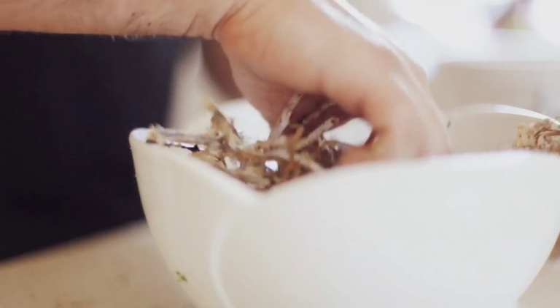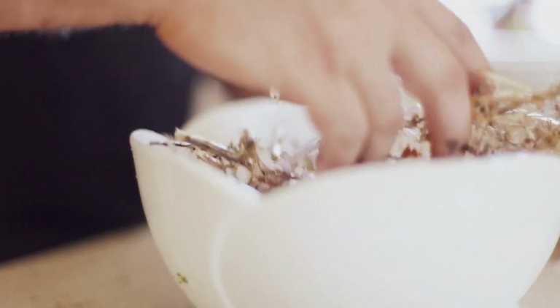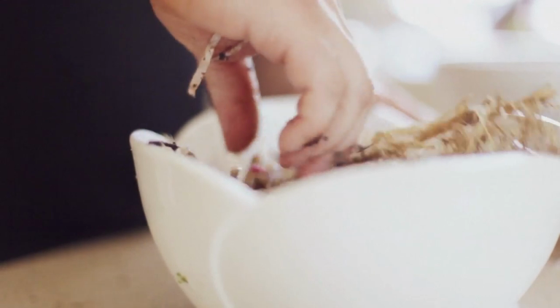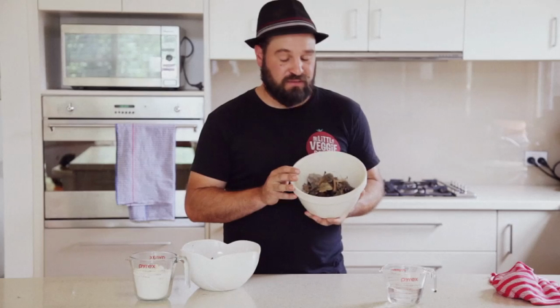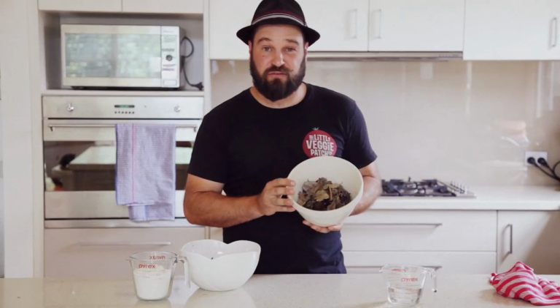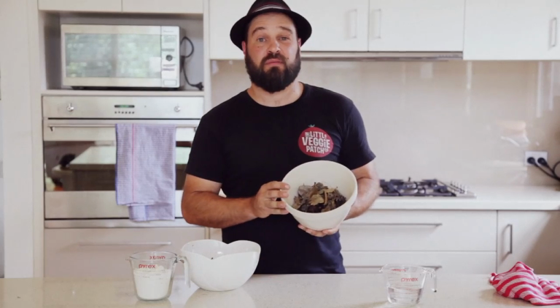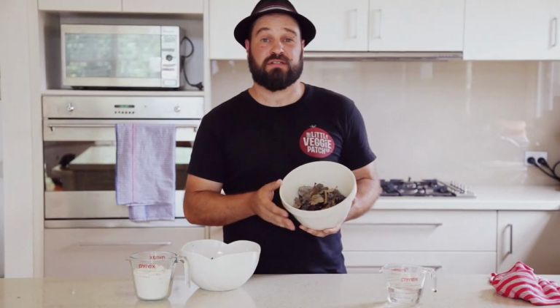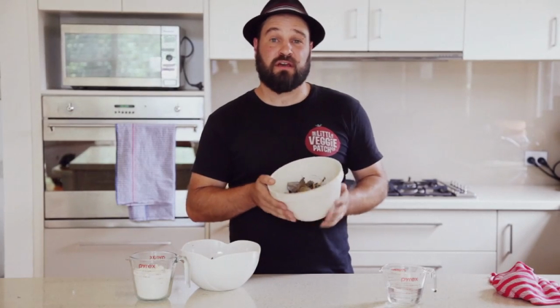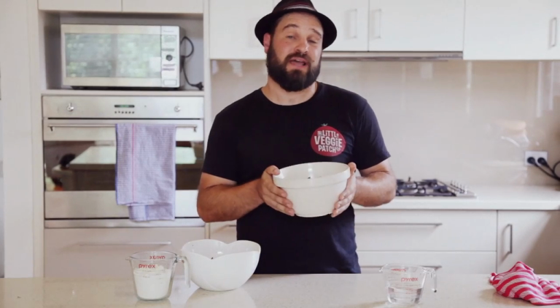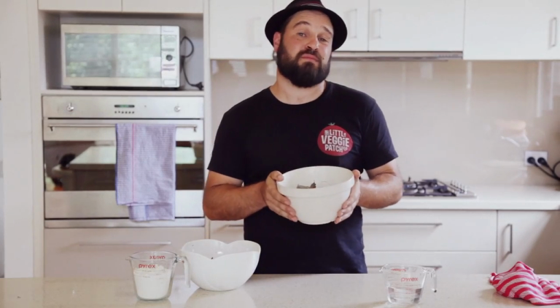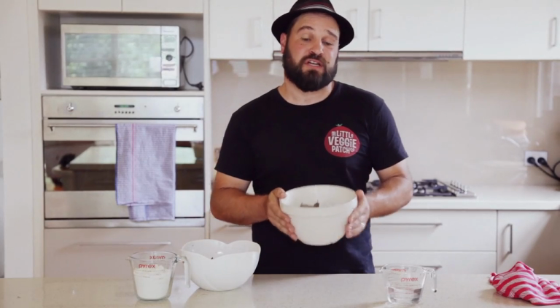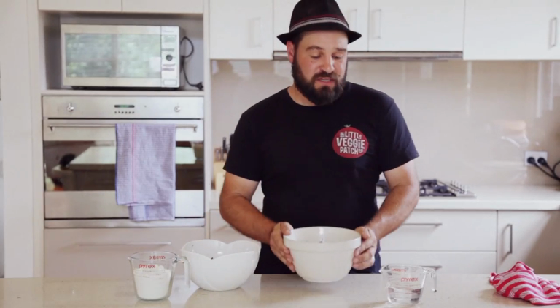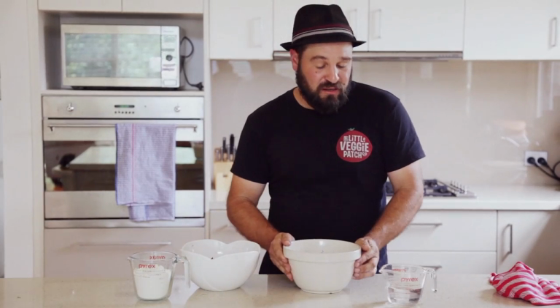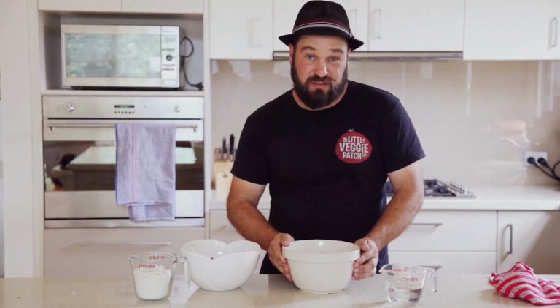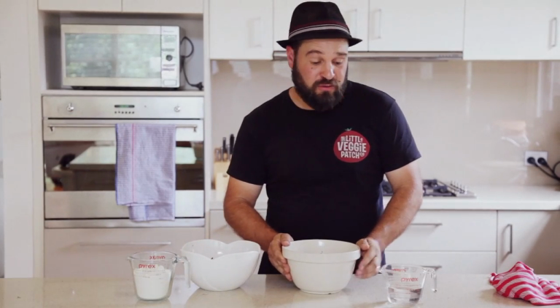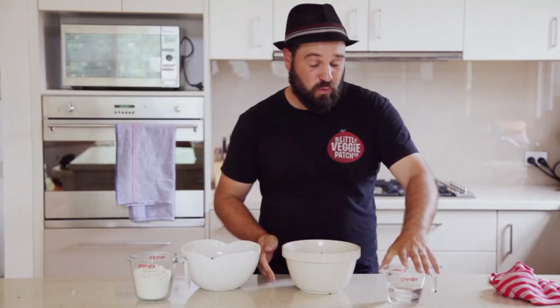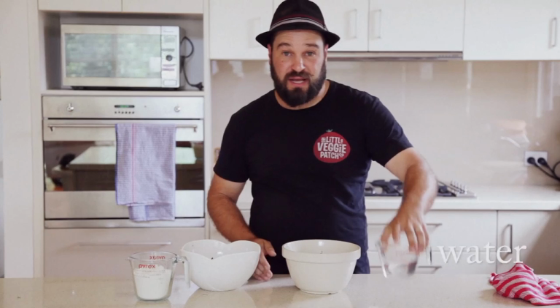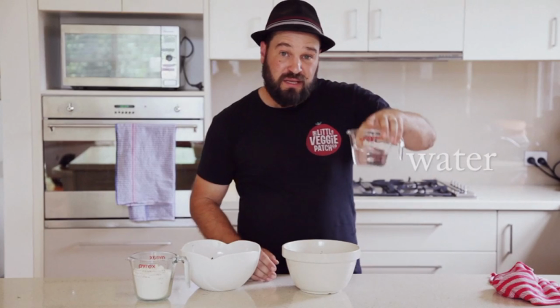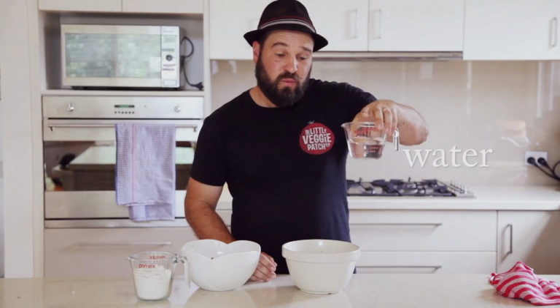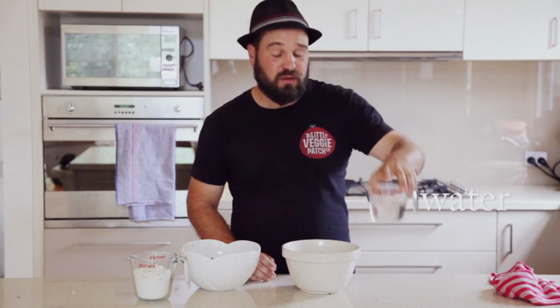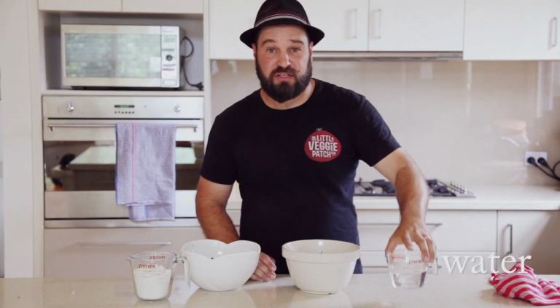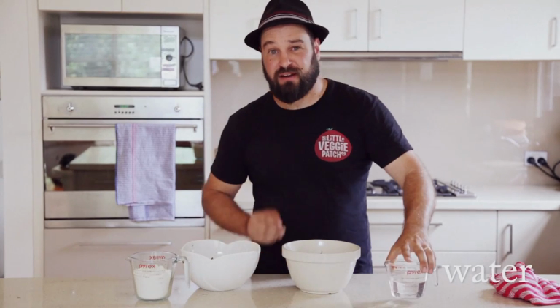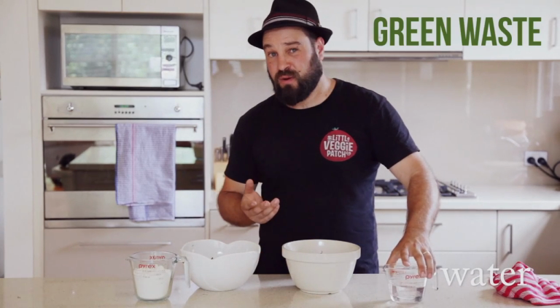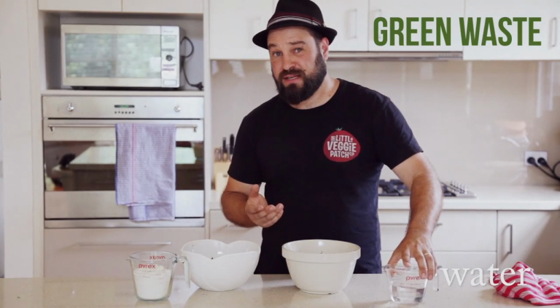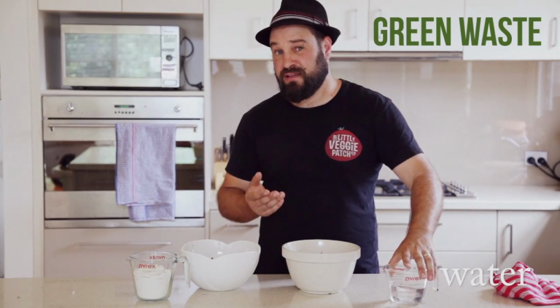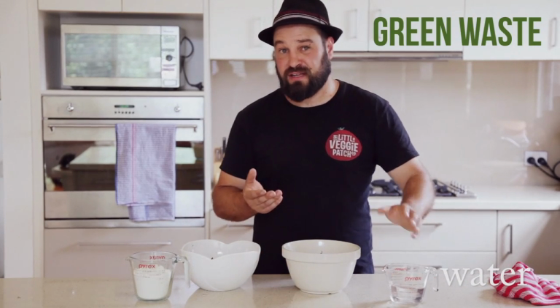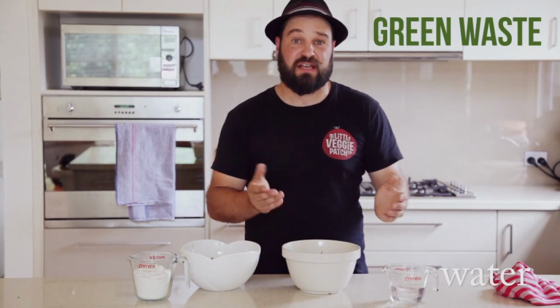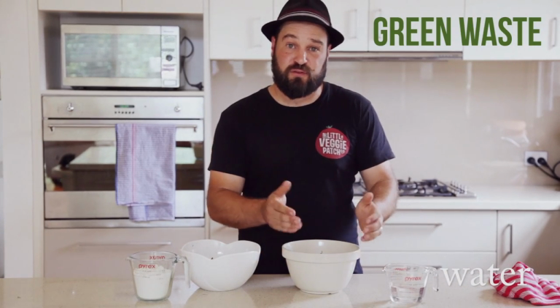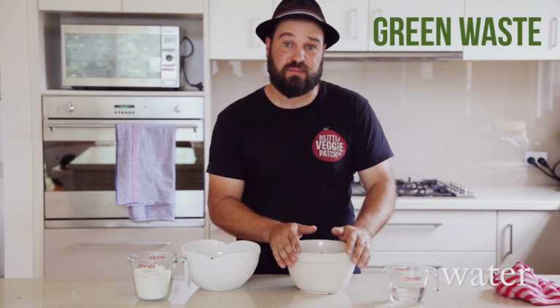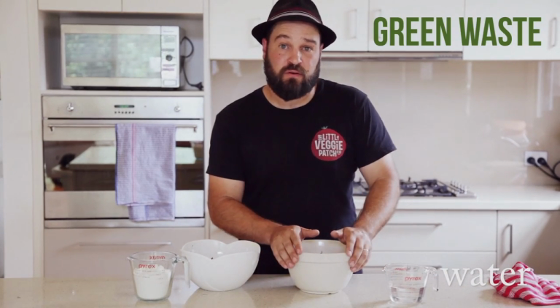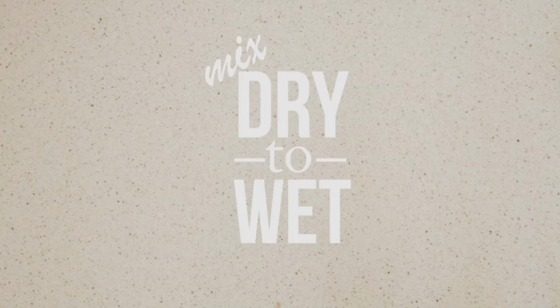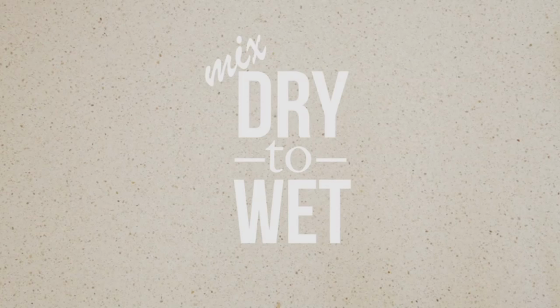In the case that you've got dry compost, you're going to want to add some moisture. Just like with dough, you add water. With your compost, you add green waste — things such as food scraps or grass clippings.